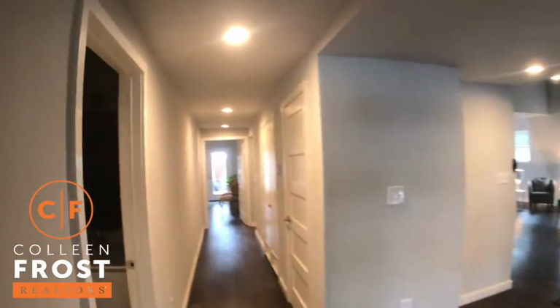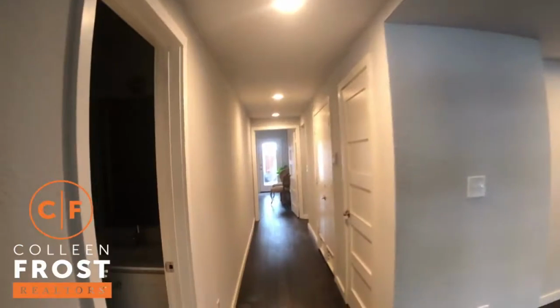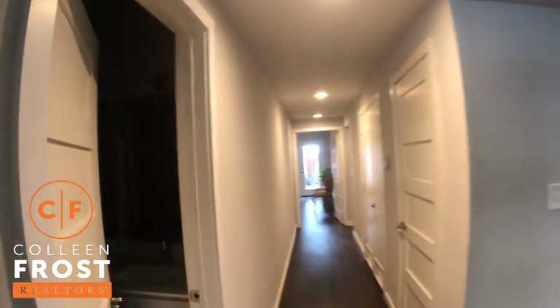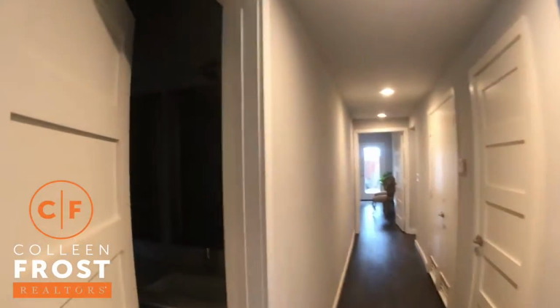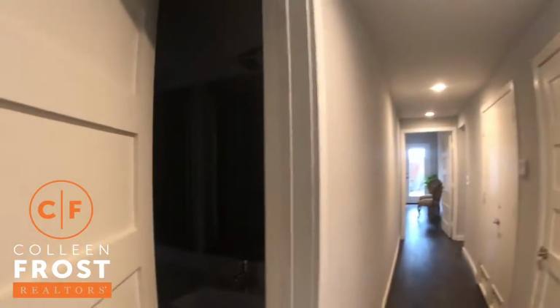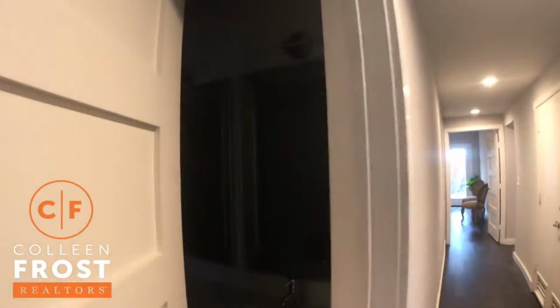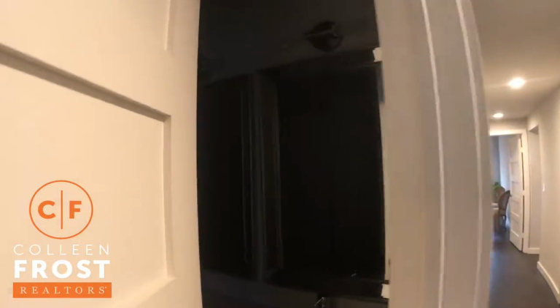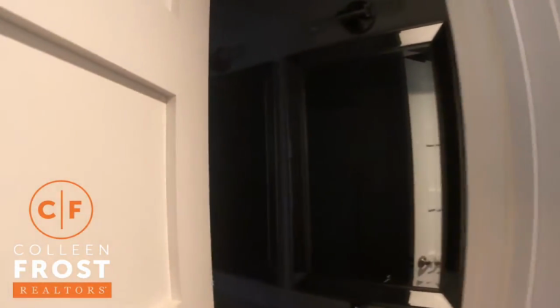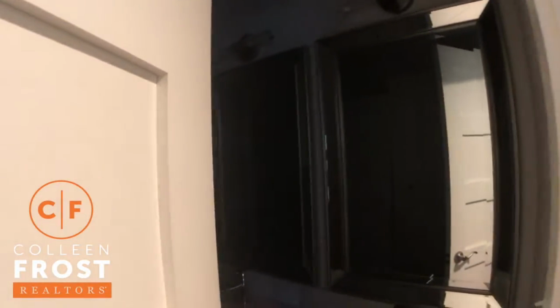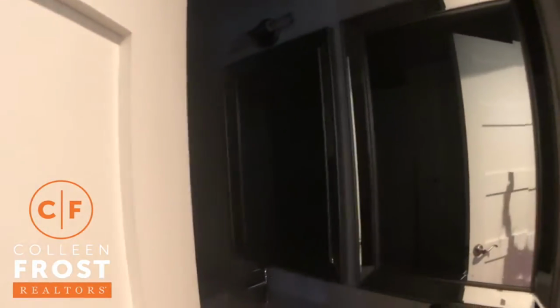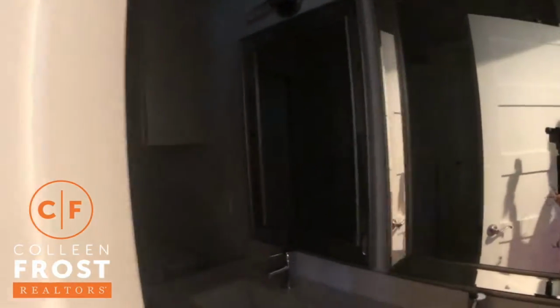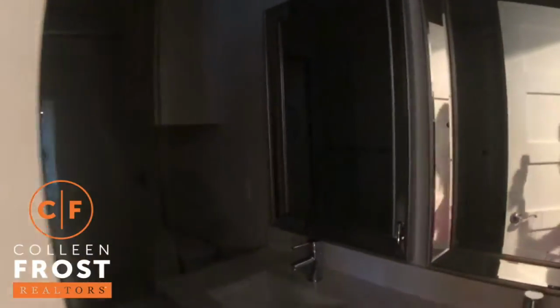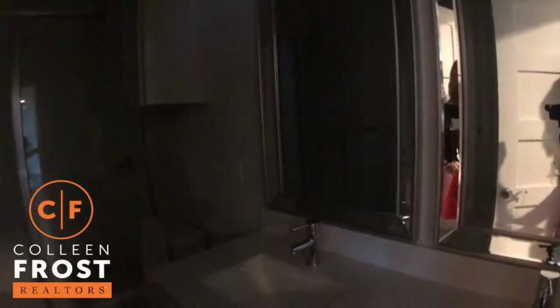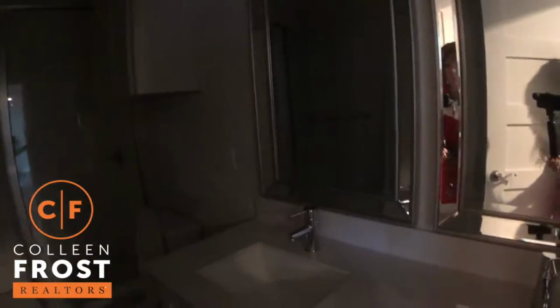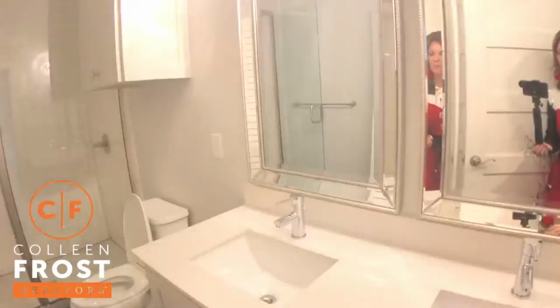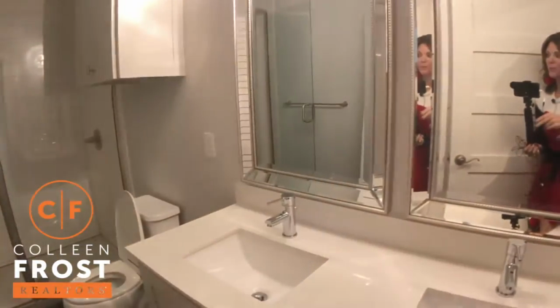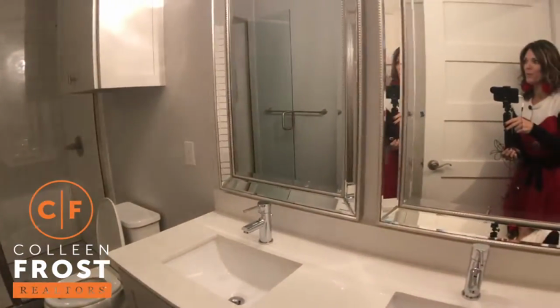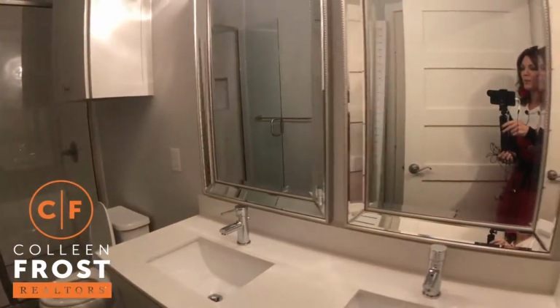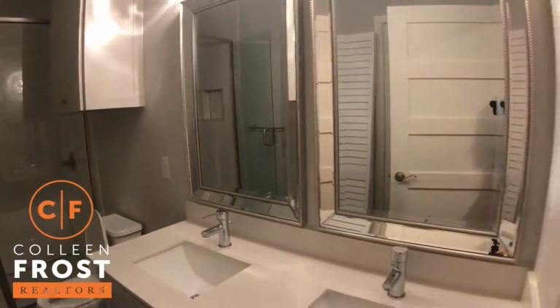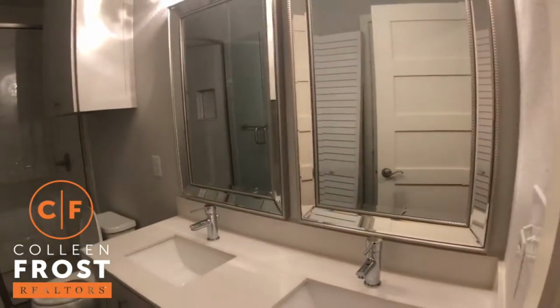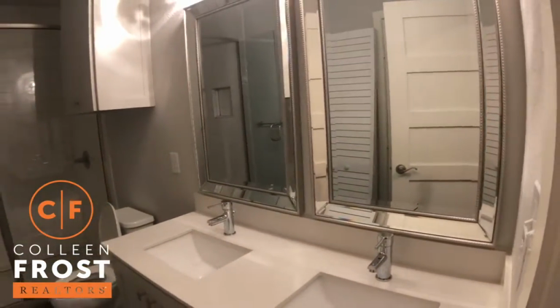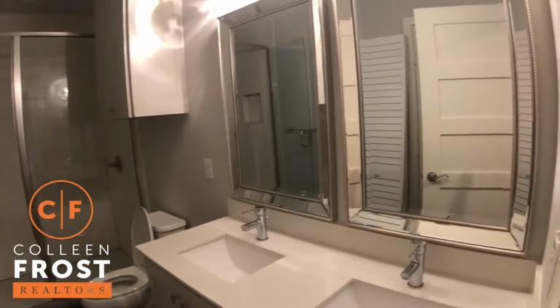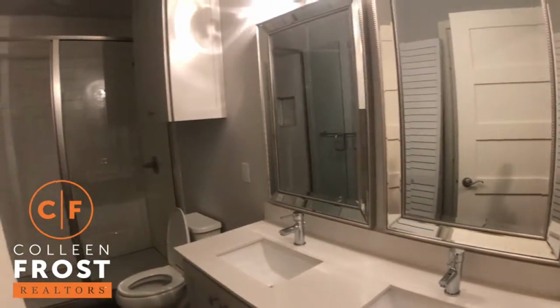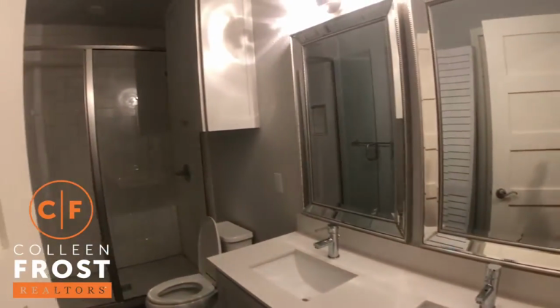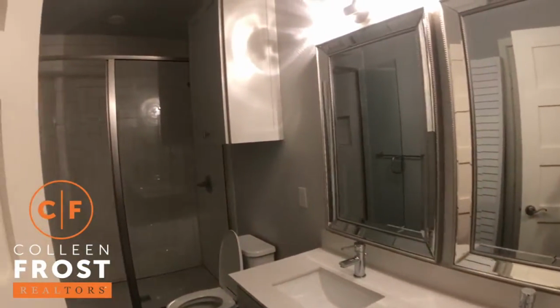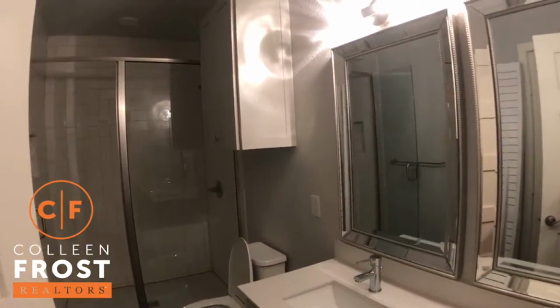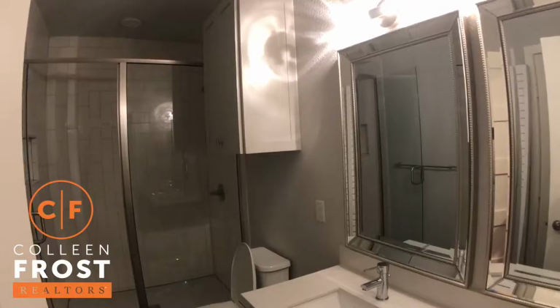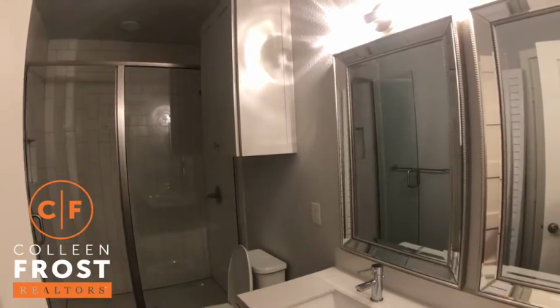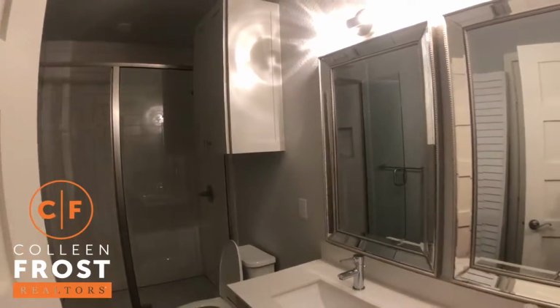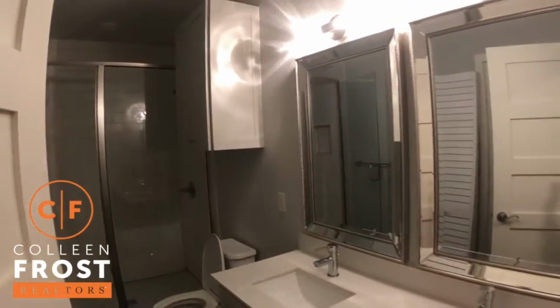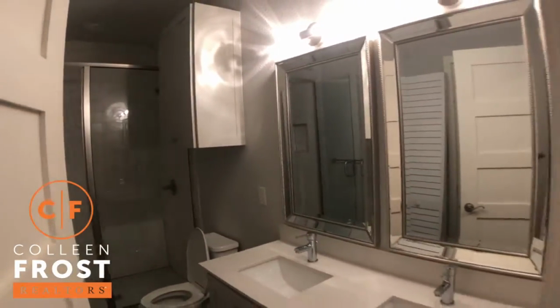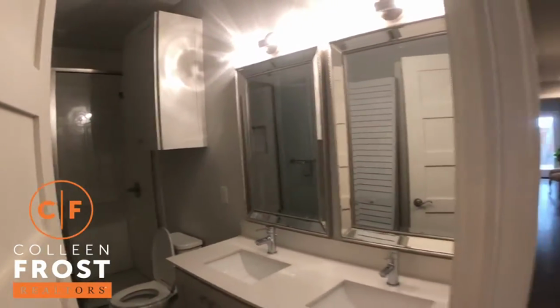We'll come down into our first full bathroom. Very modern and chic, with an updated stand-up shower.